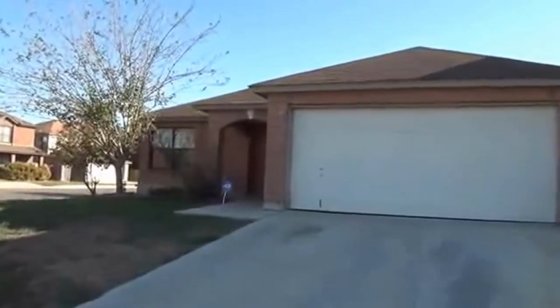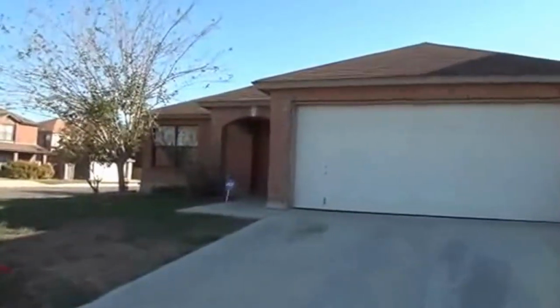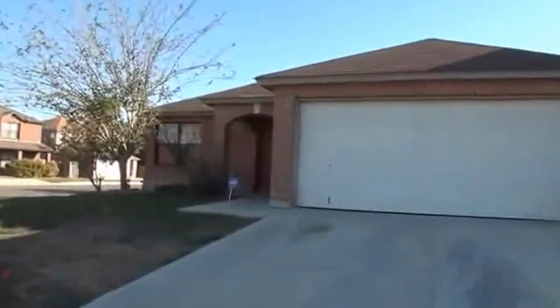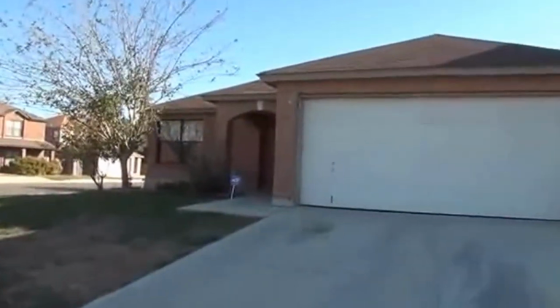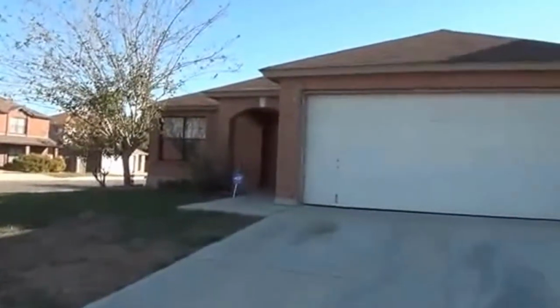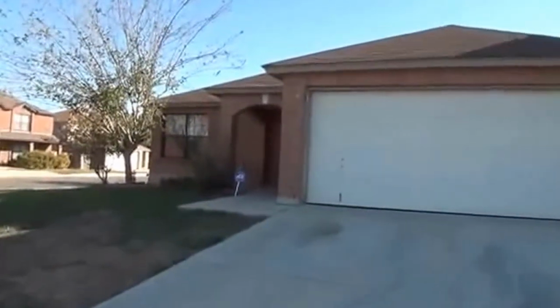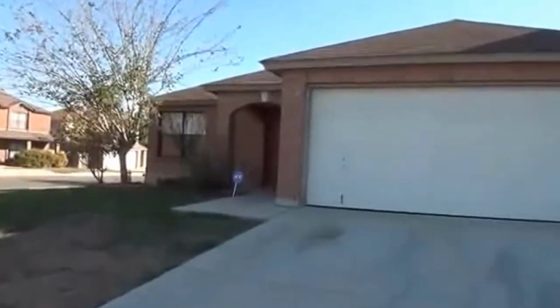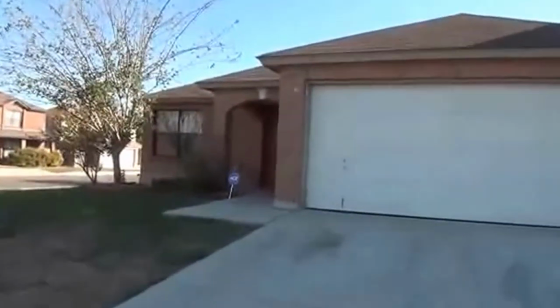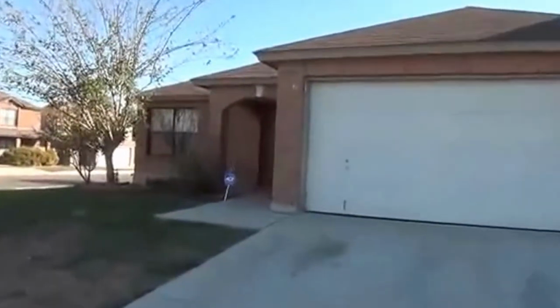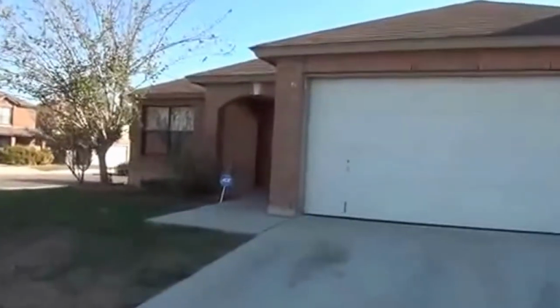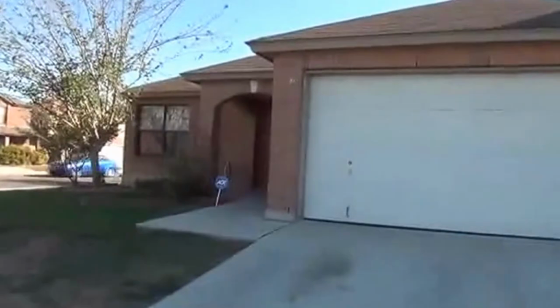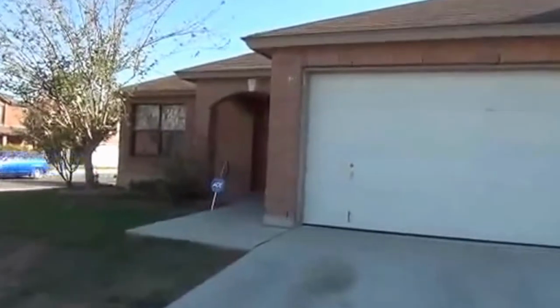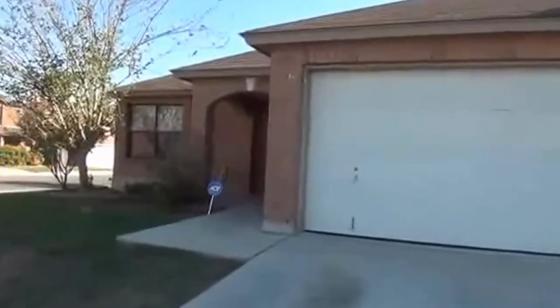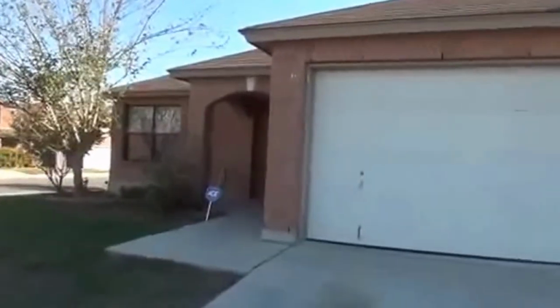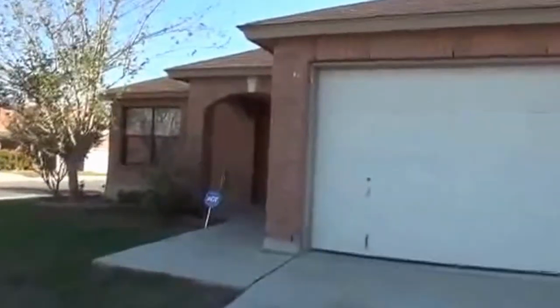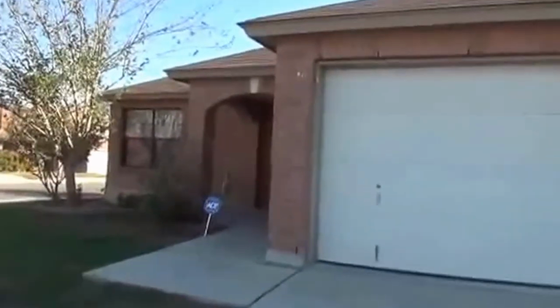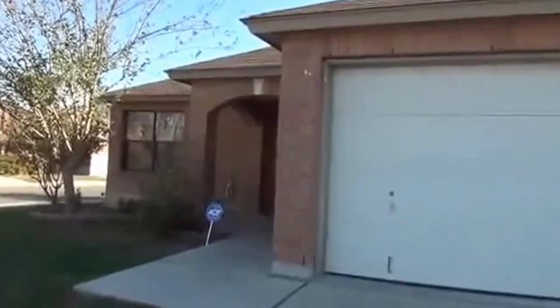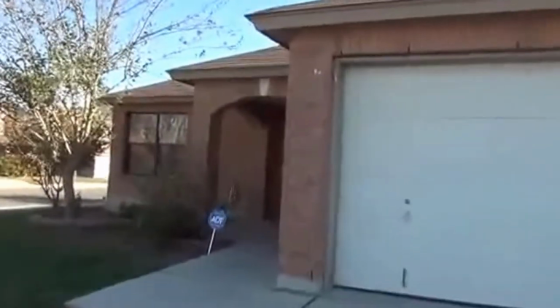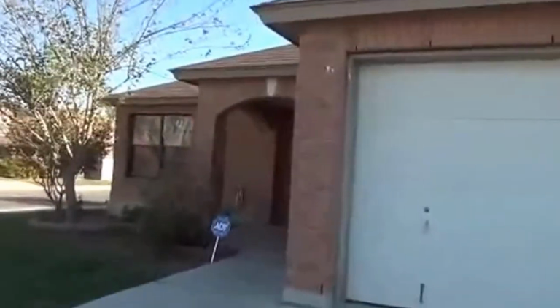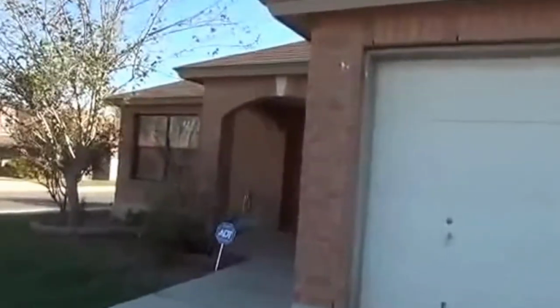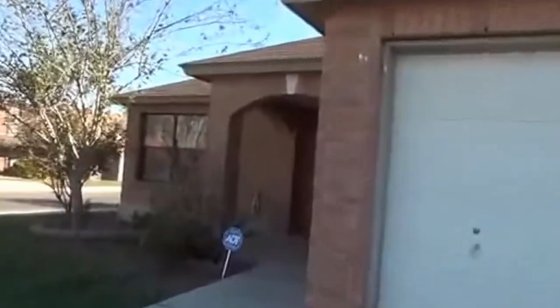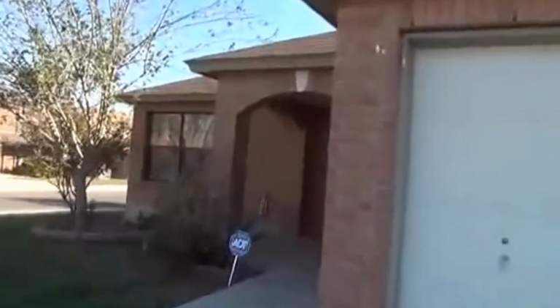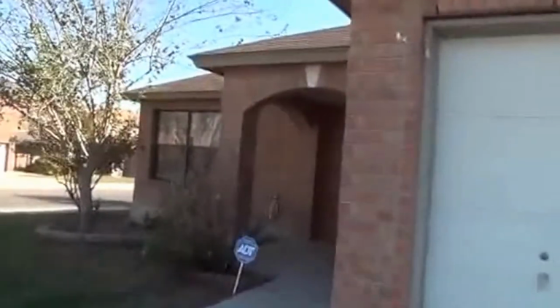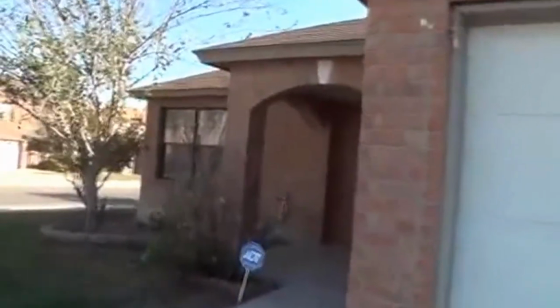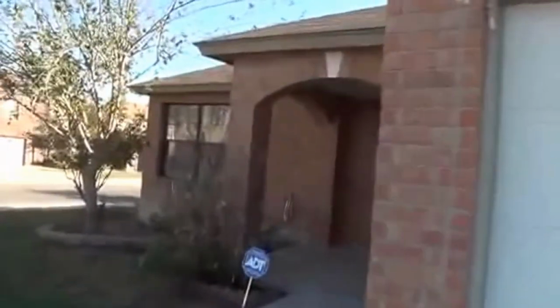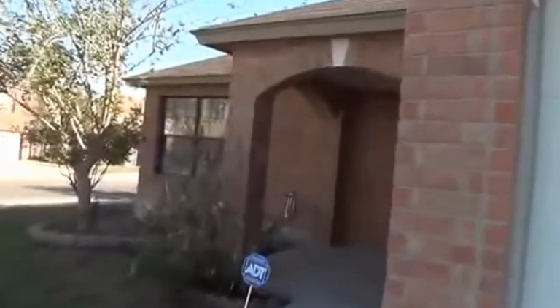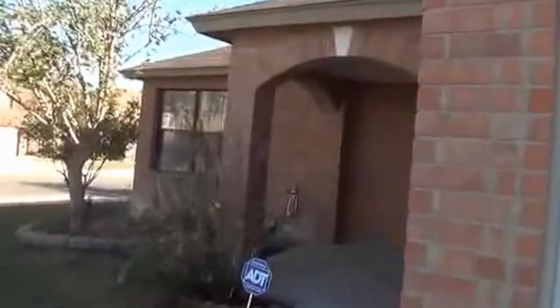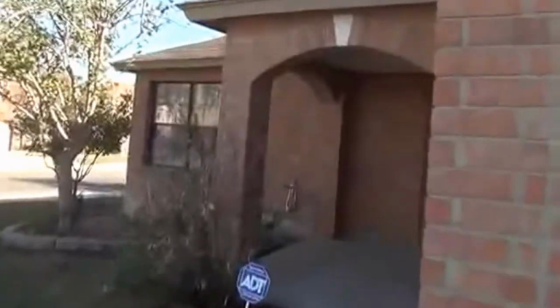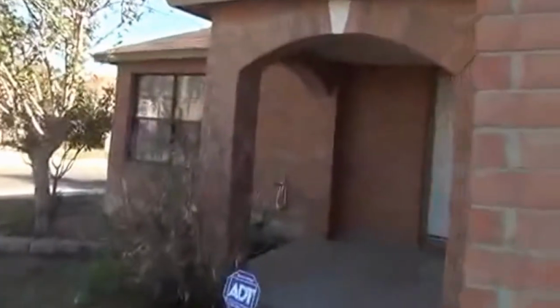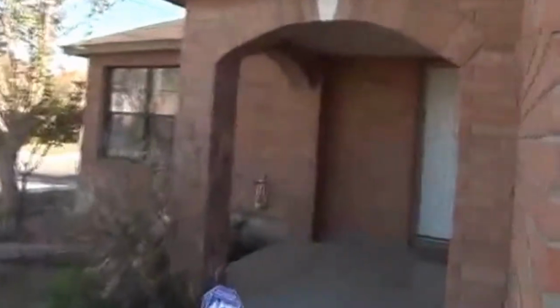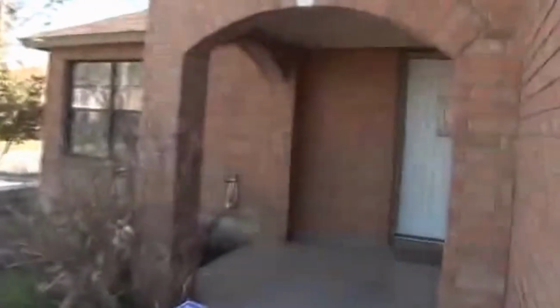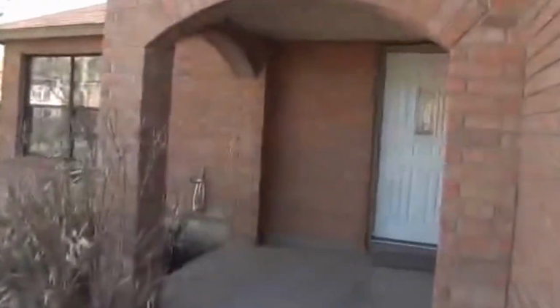Let's go outside and take a look. This is four sides brick on this house. Nice arch here going into the entry.